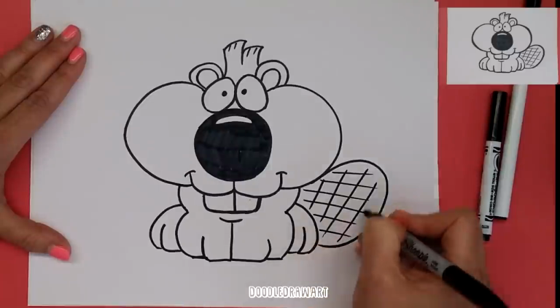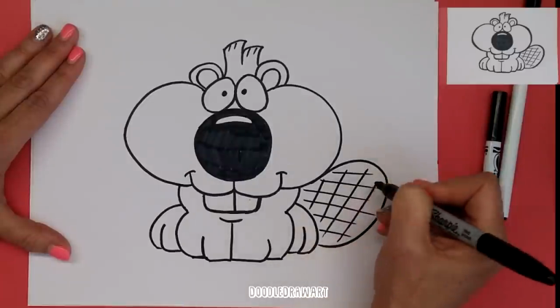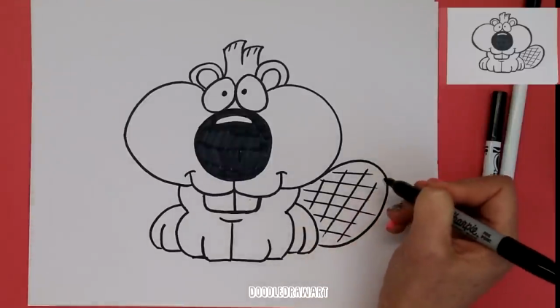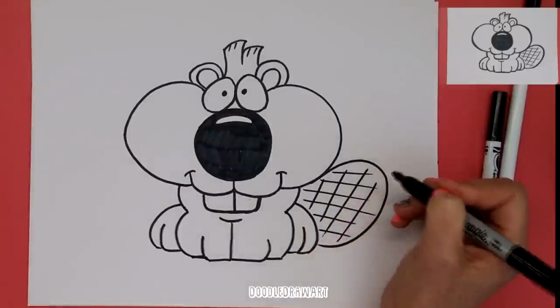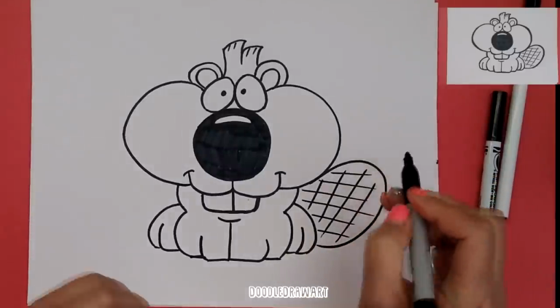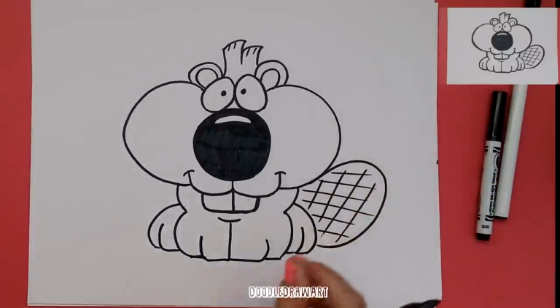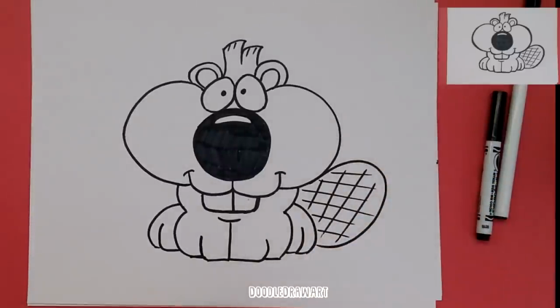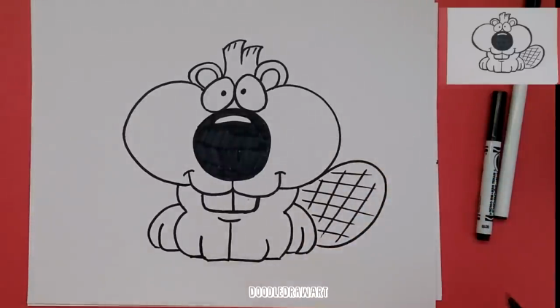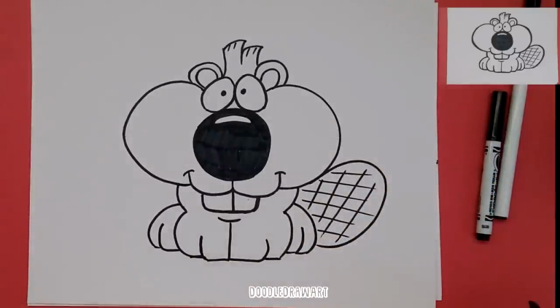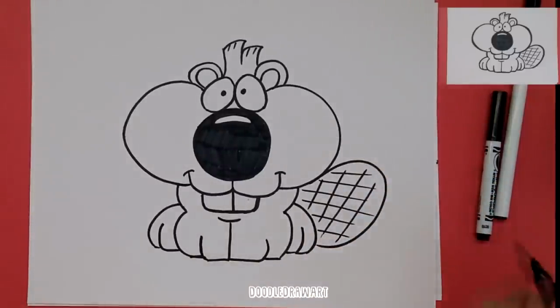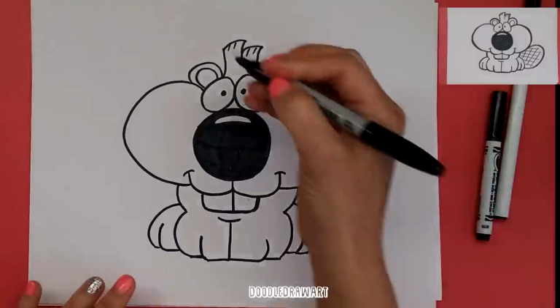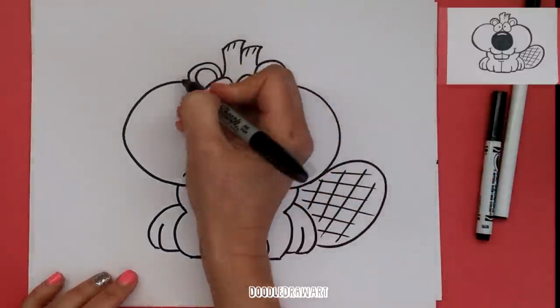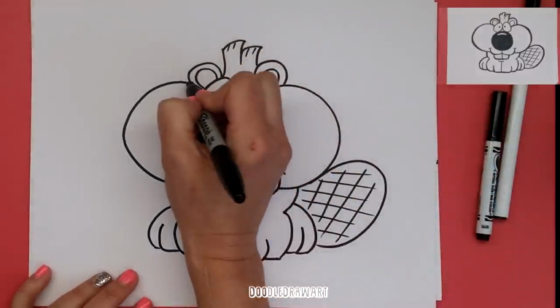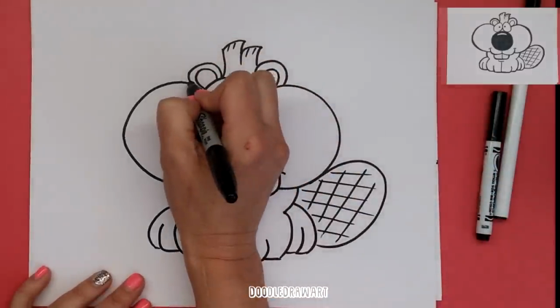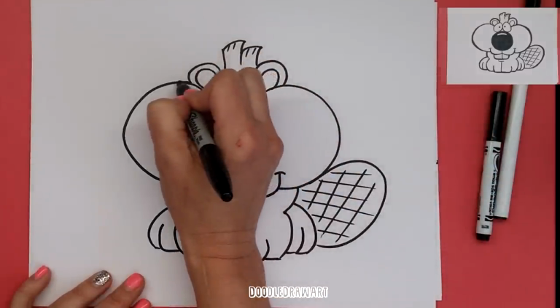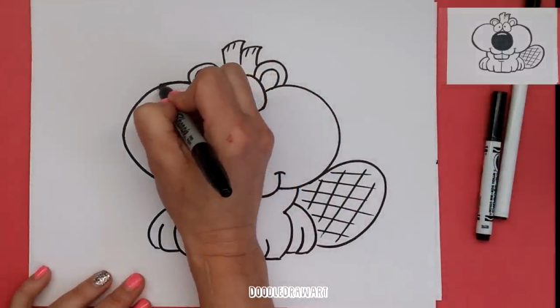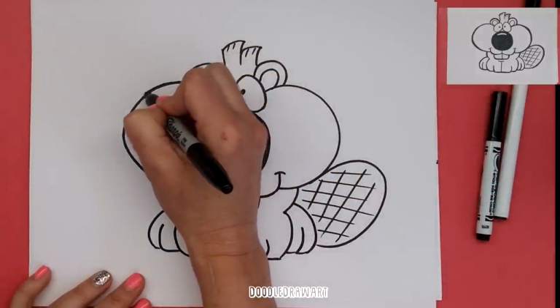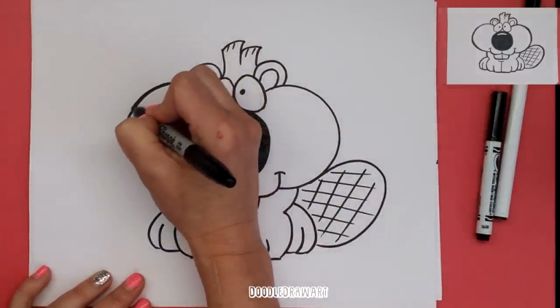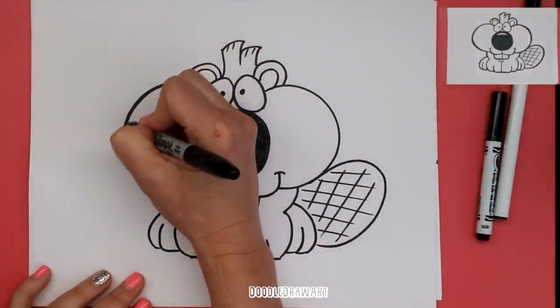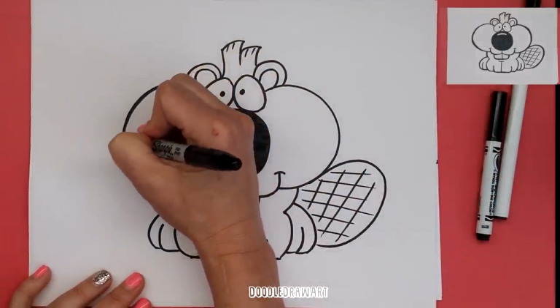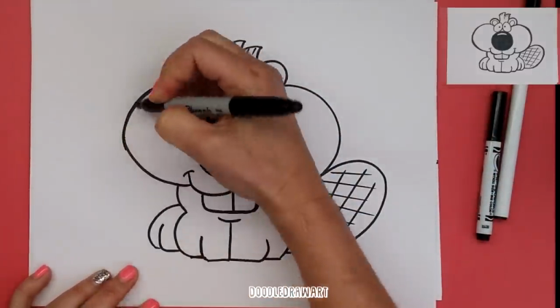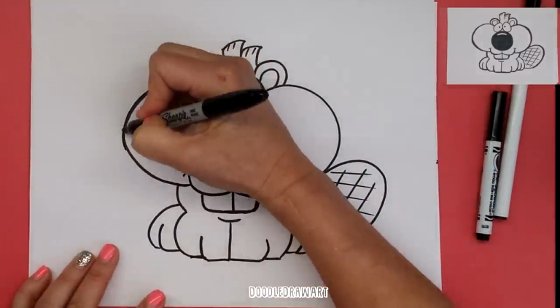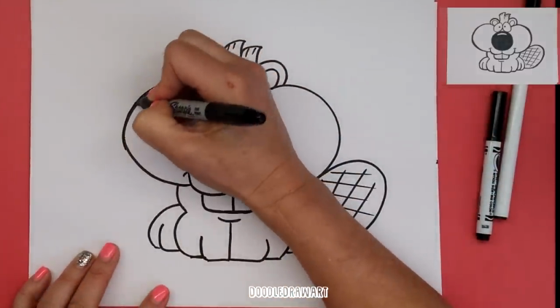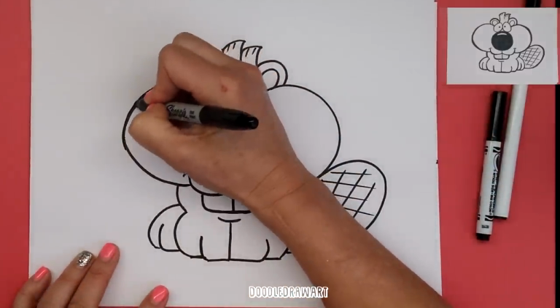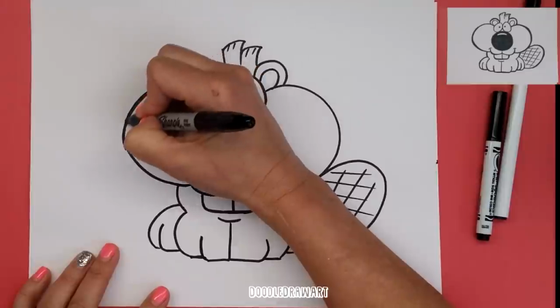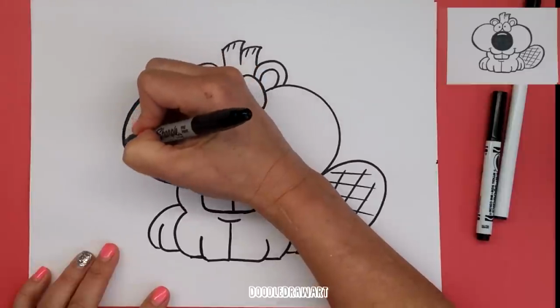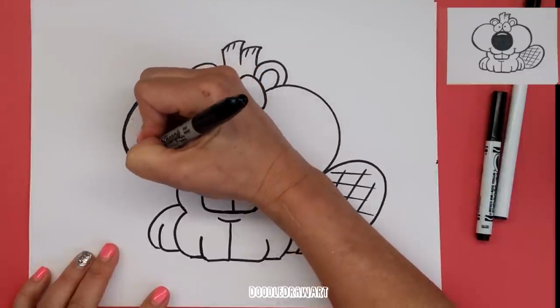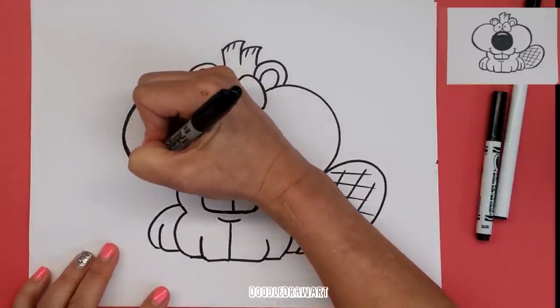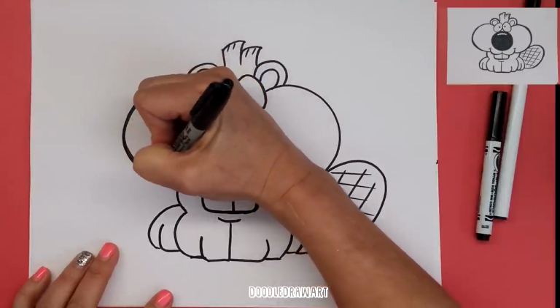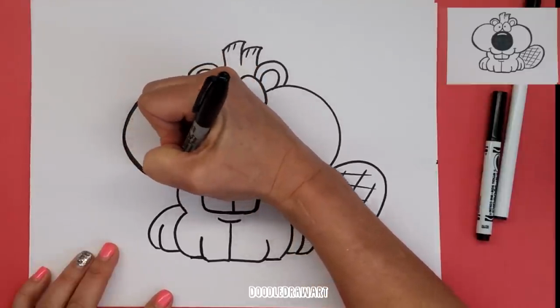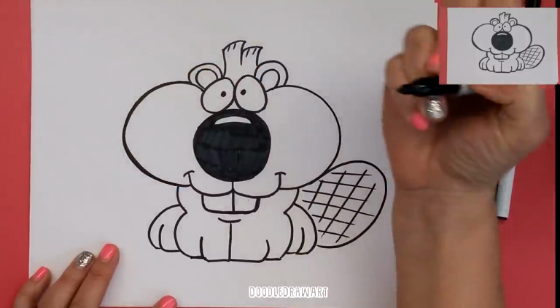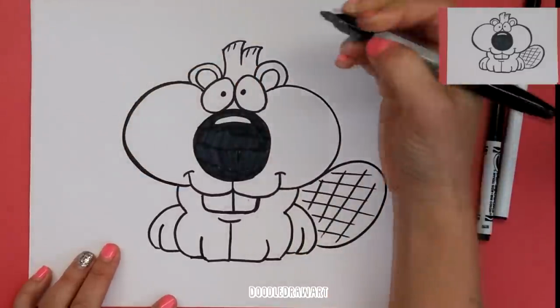Here in Canada we have a tasty dessert treat called BeaverTails that you can buy to eat — it's a pastry, kind of like deep-fried bread with icing on it. It's delicious.